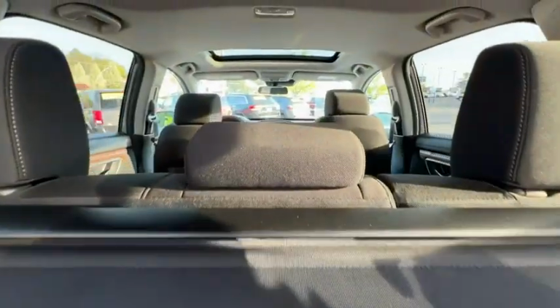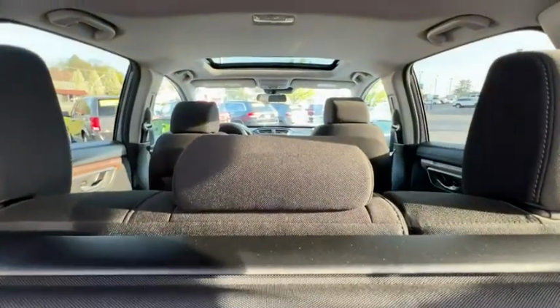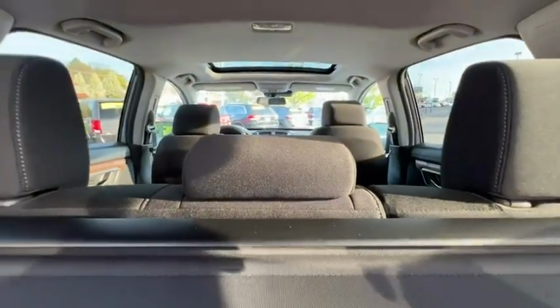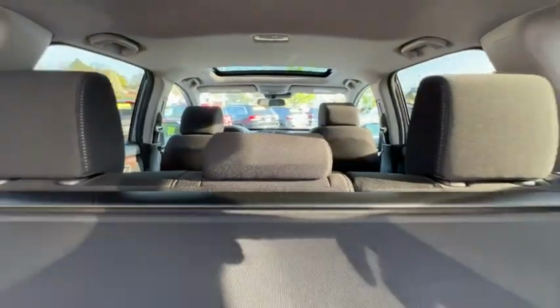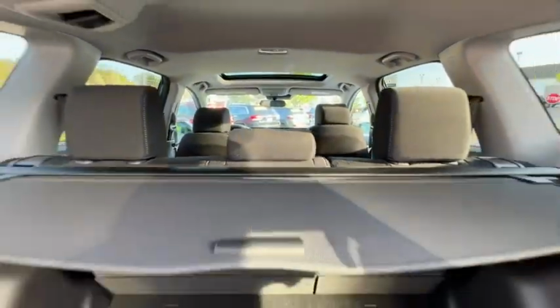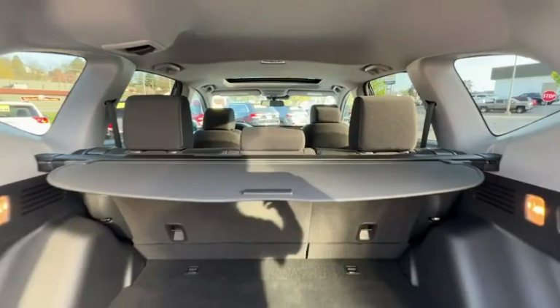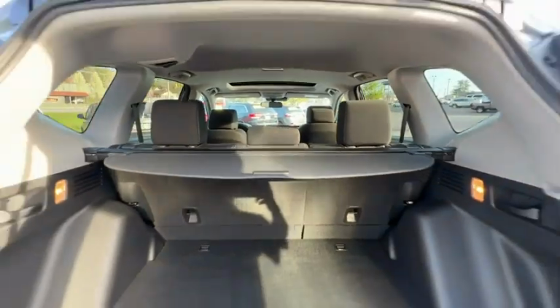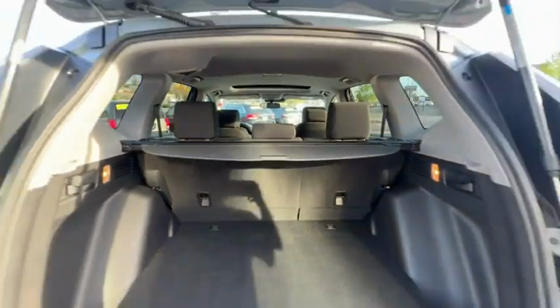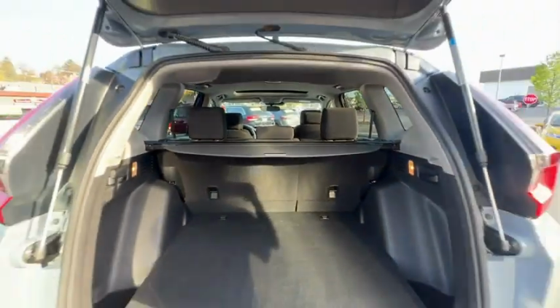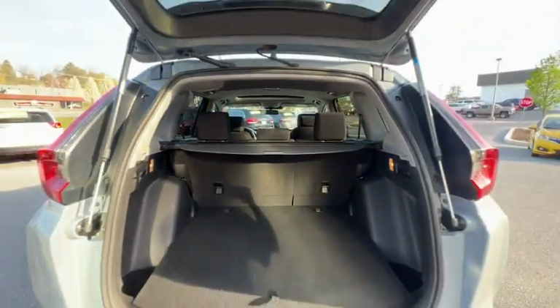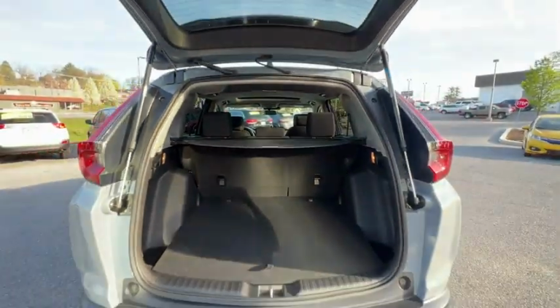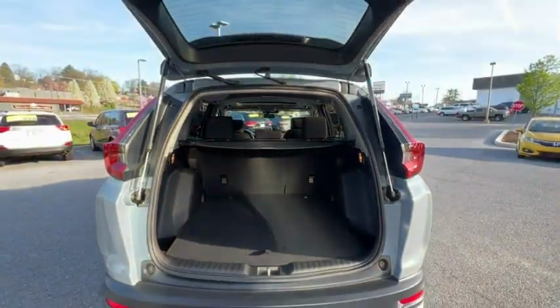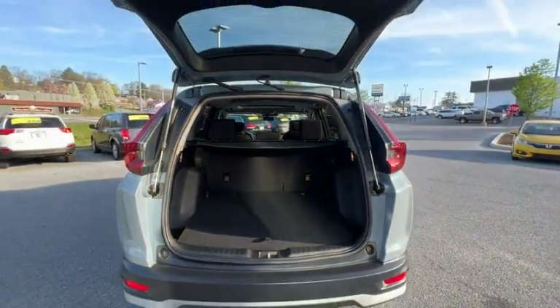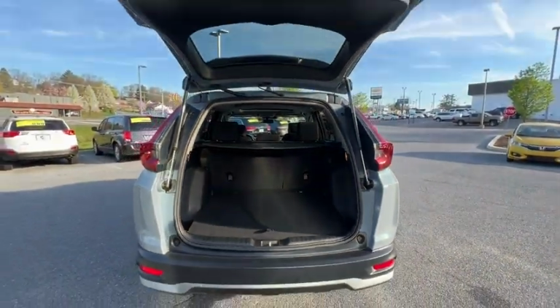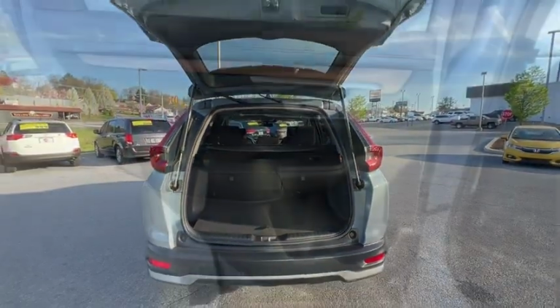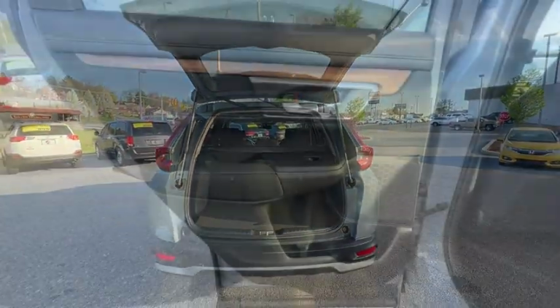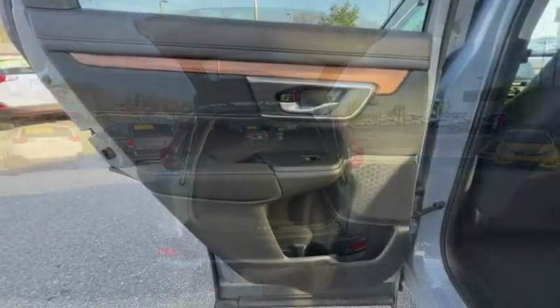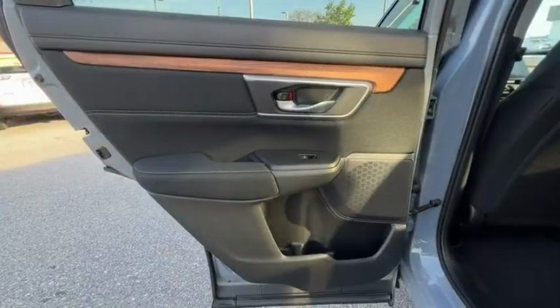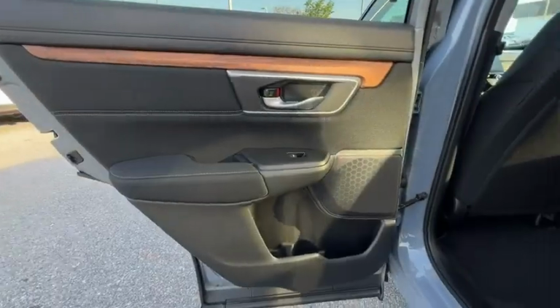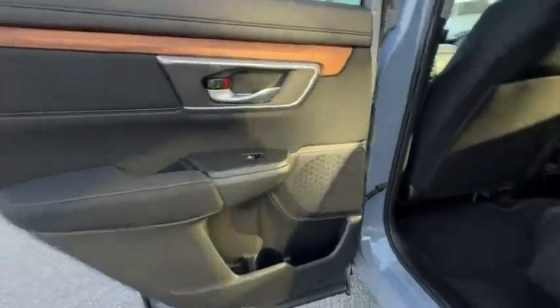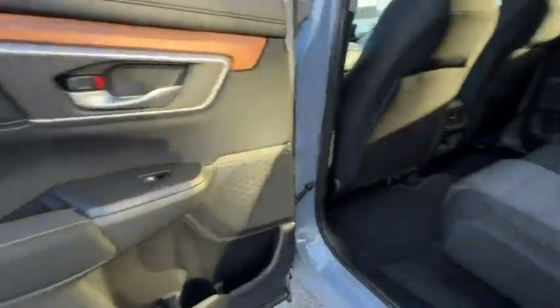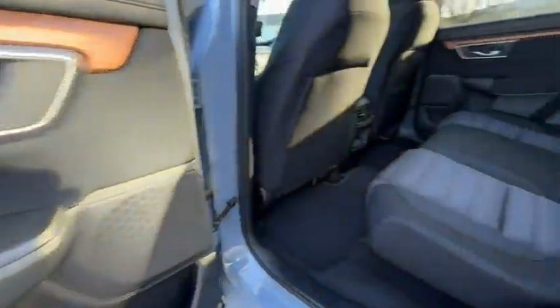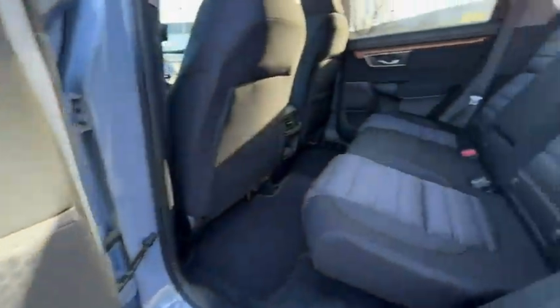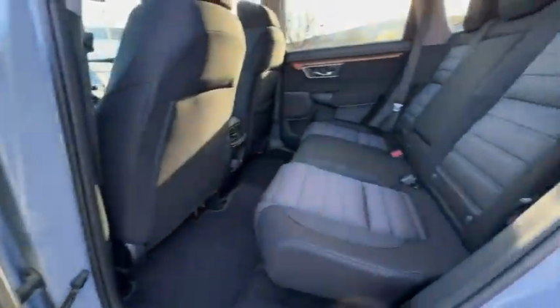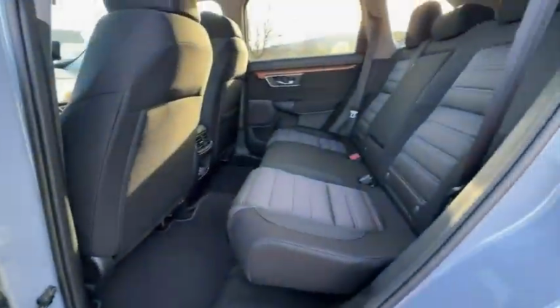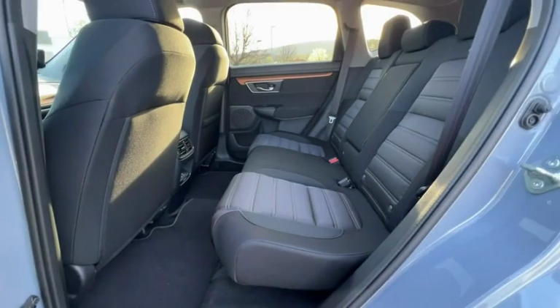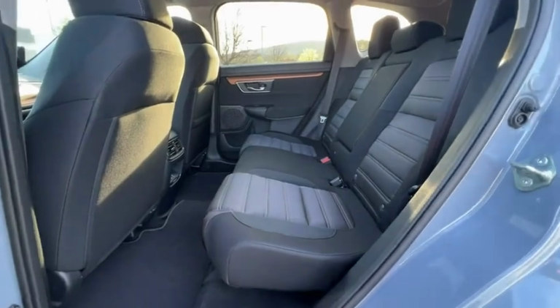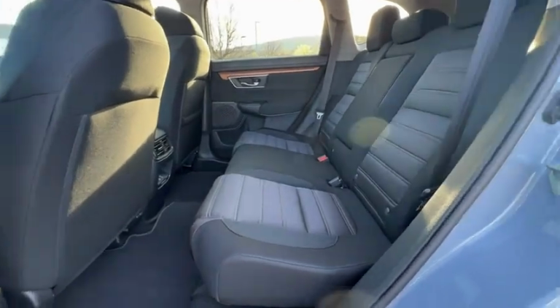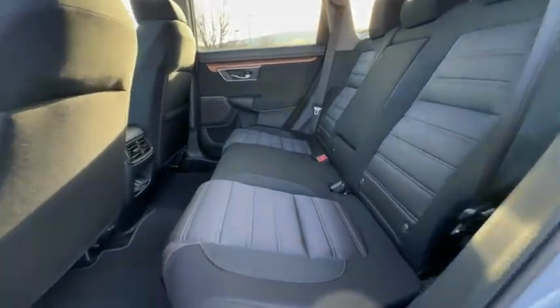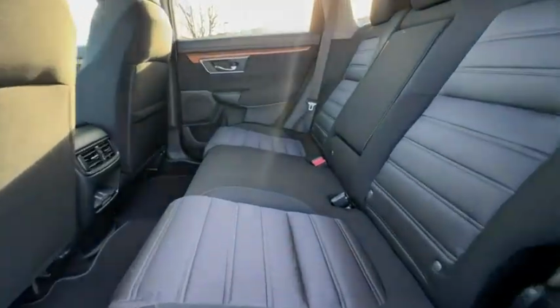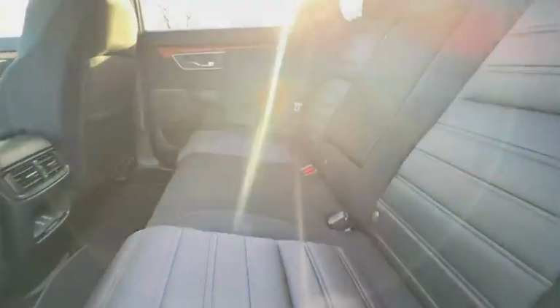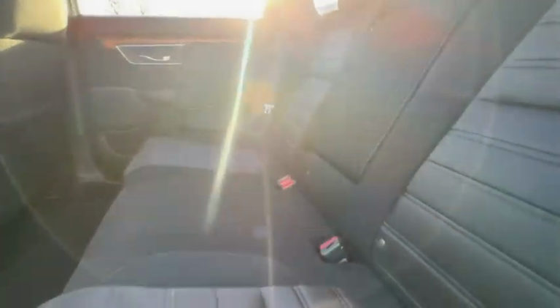Power moonroof, brake assist, overhead console, panic alarm. If you like it online, you'll love it in your driveway. Take it for a spin today.